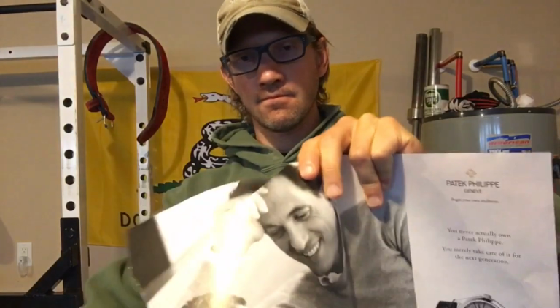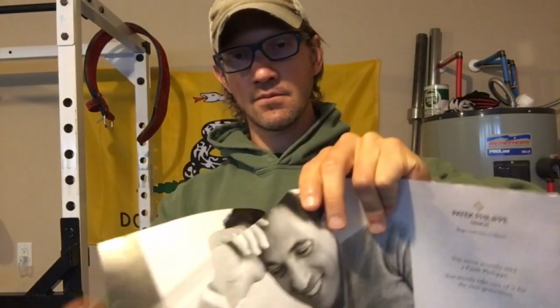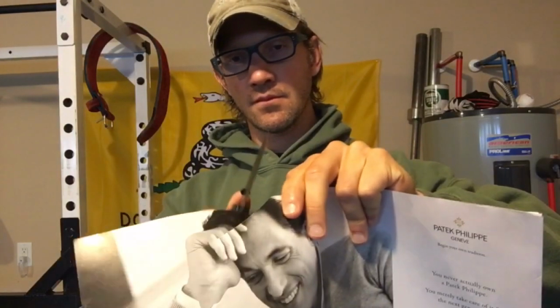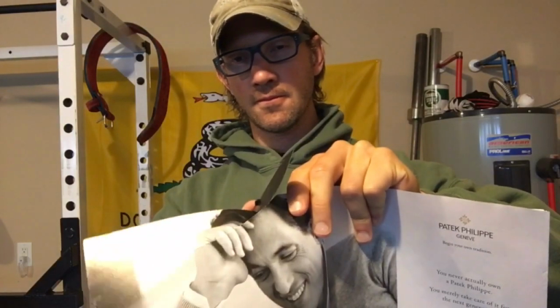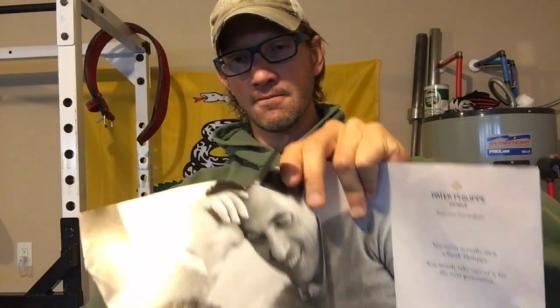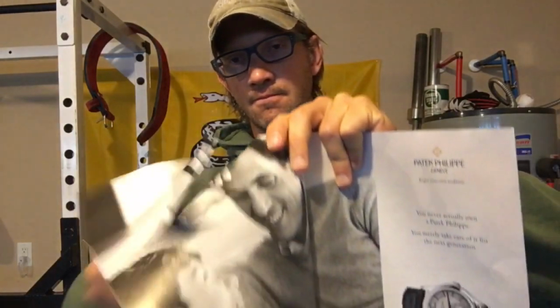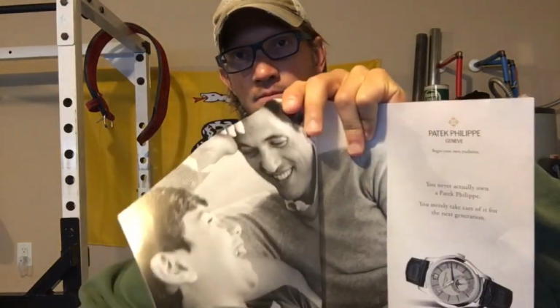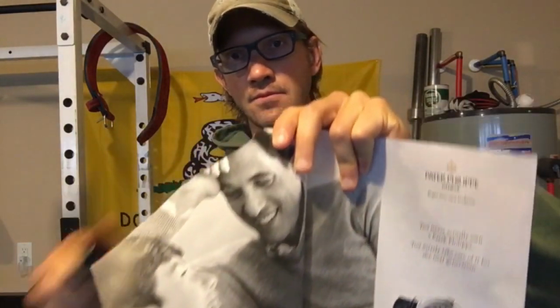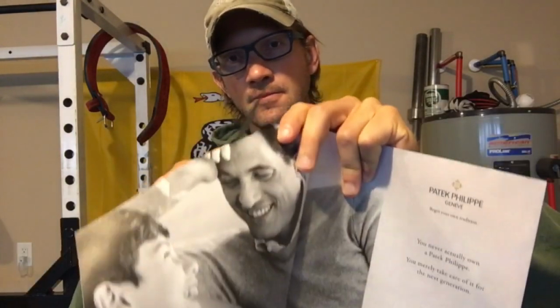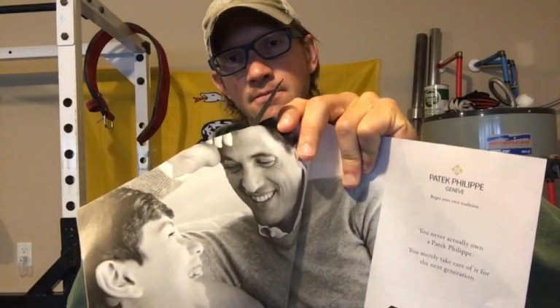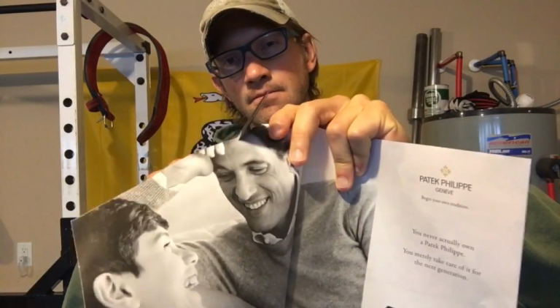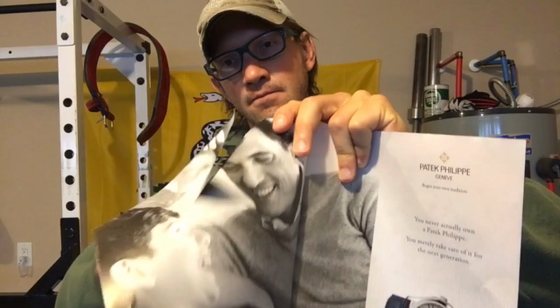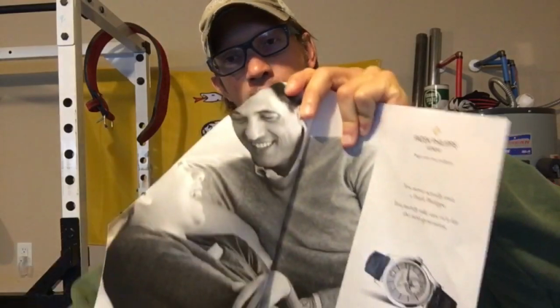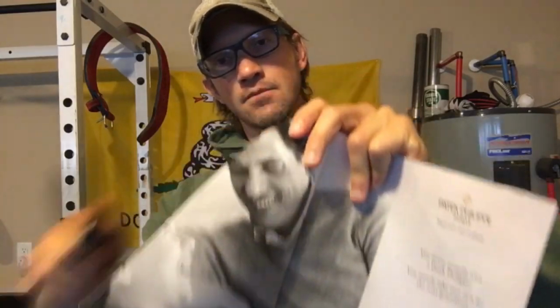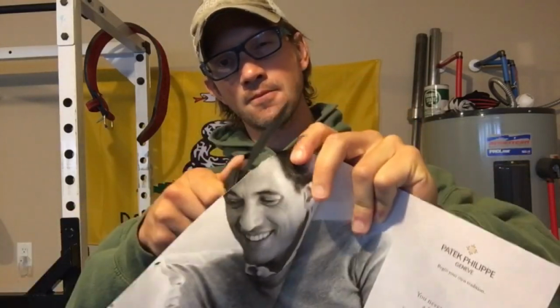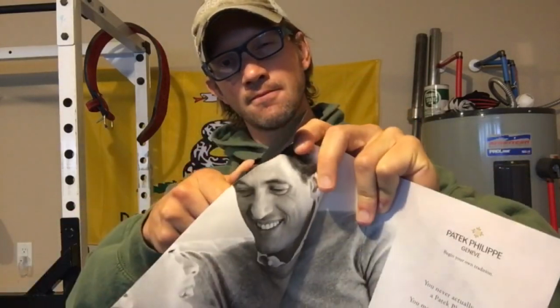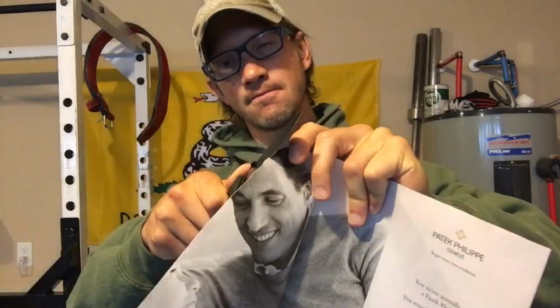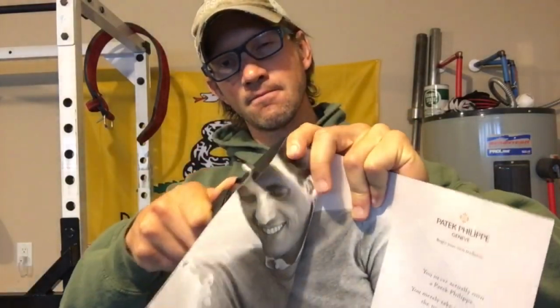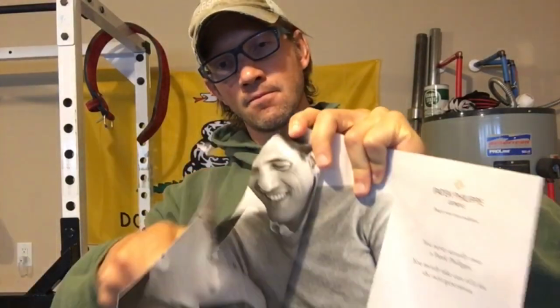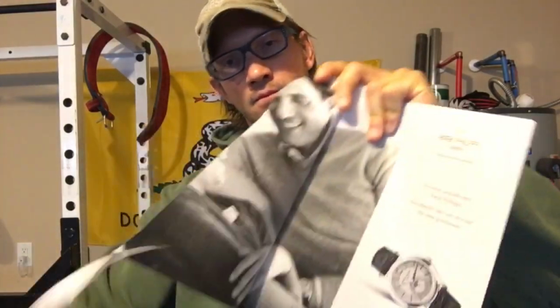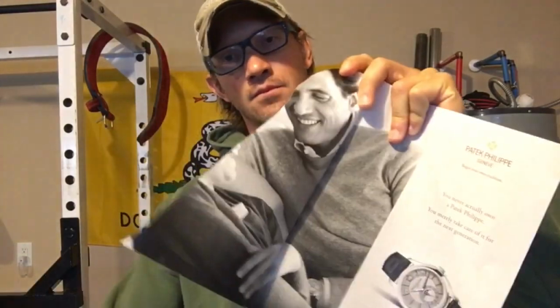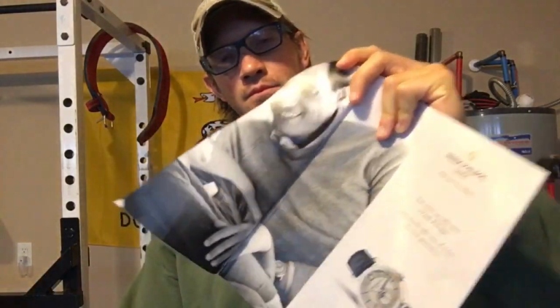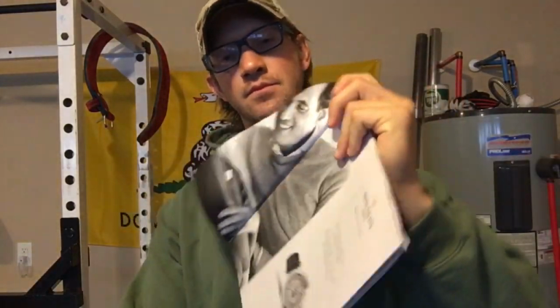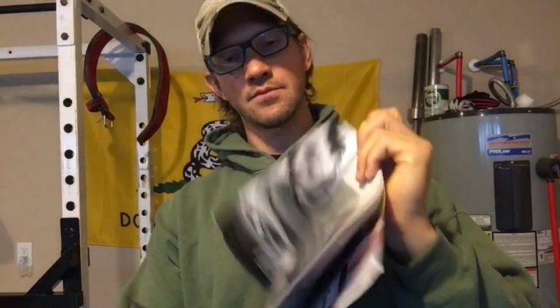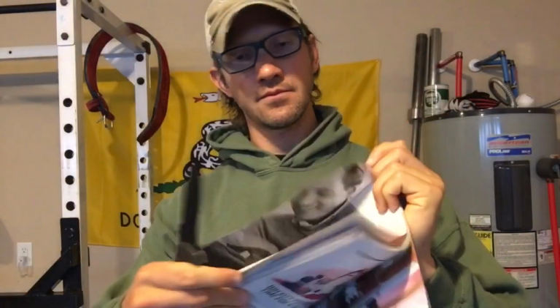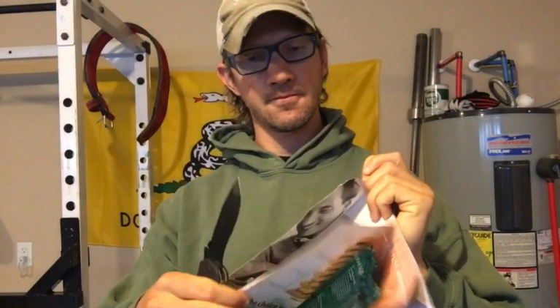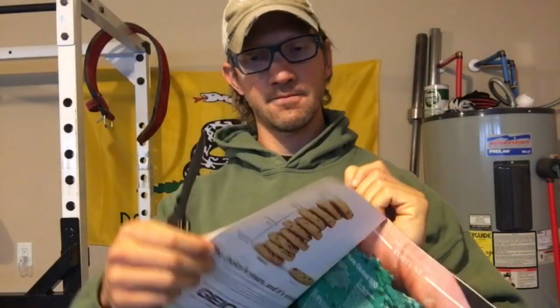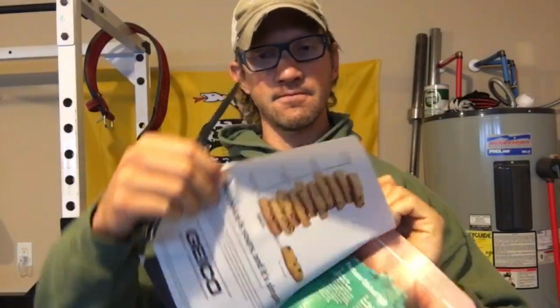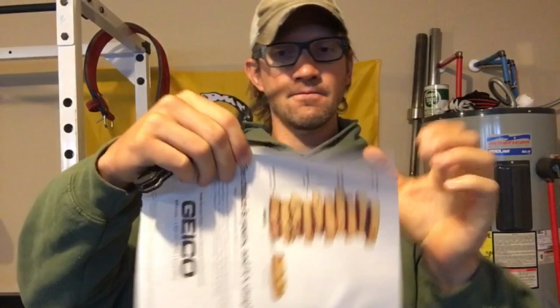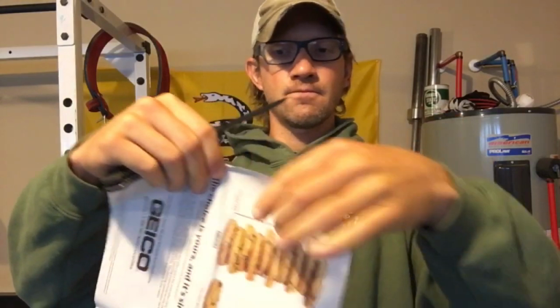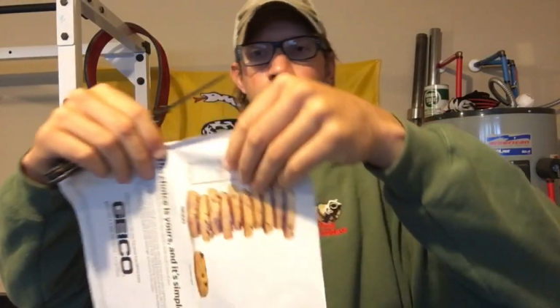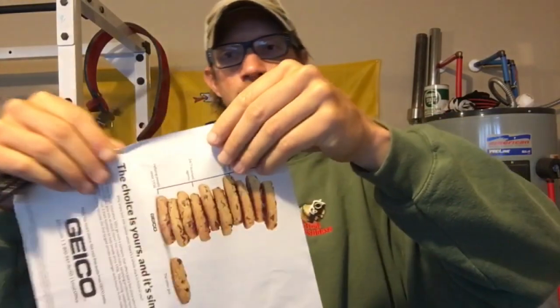We all love getting new gear whether it's guns or knives, and as you saw in my previous video I just got this Emerson CQC-15 that I'm really excited about.